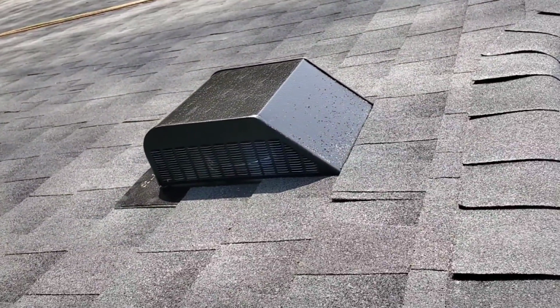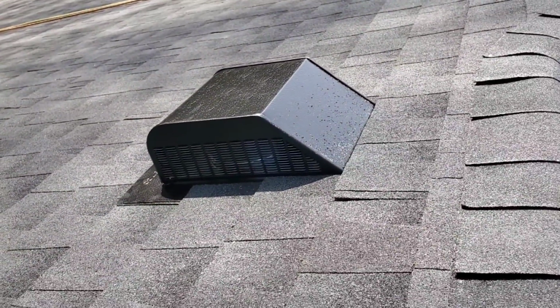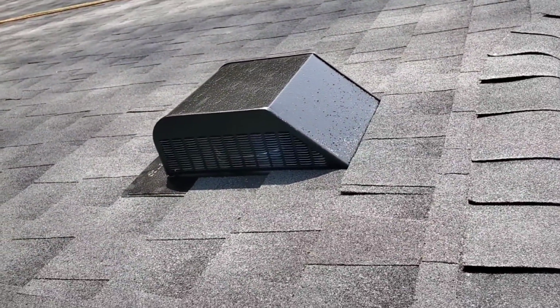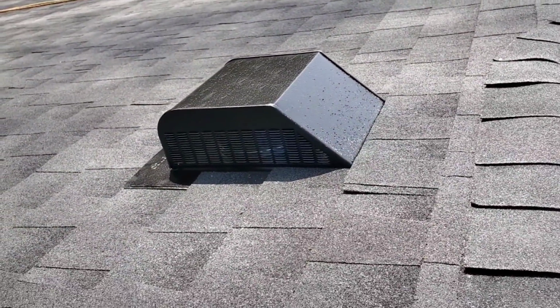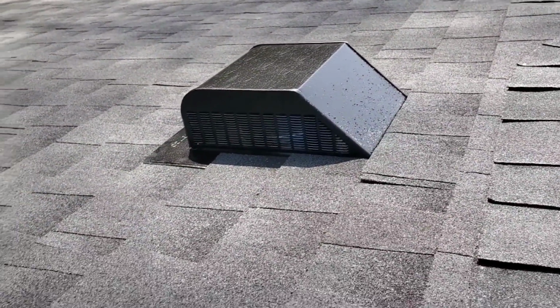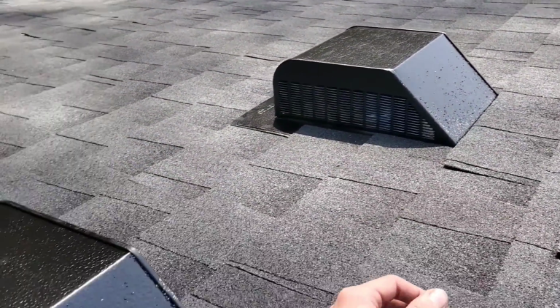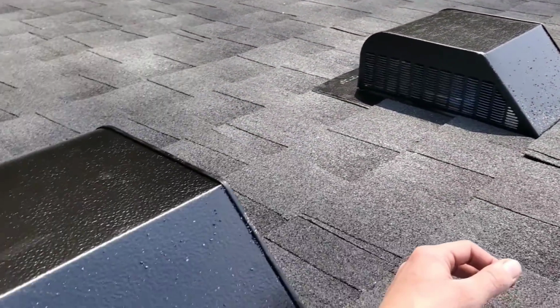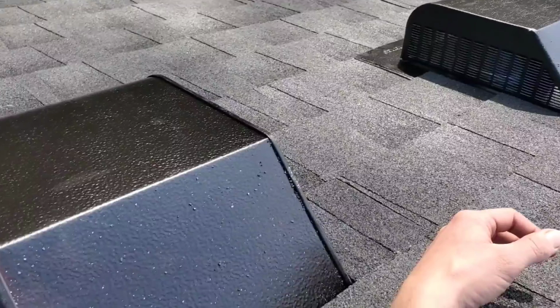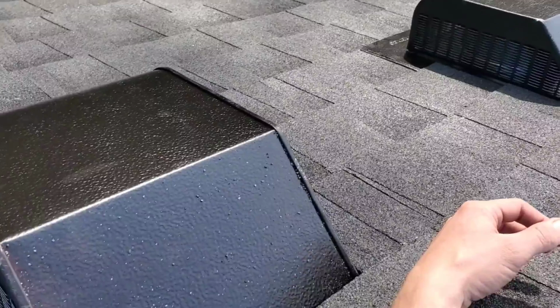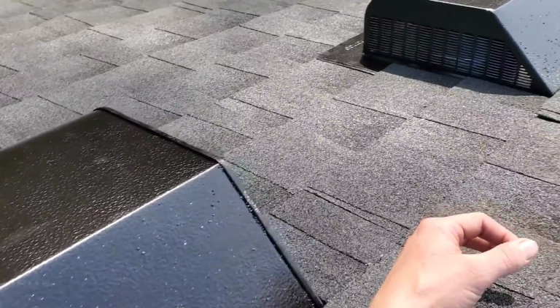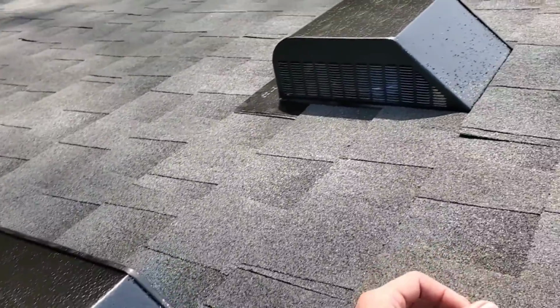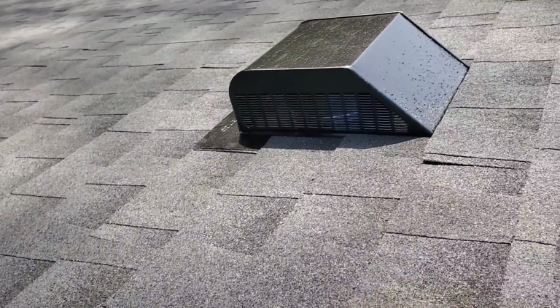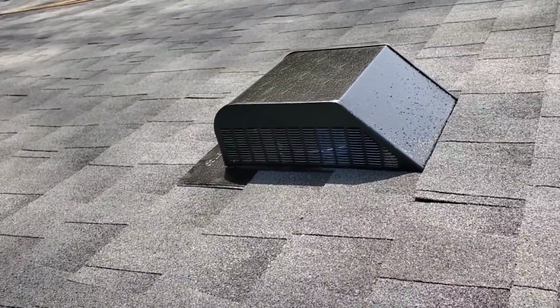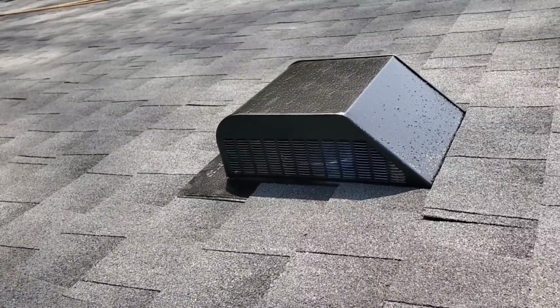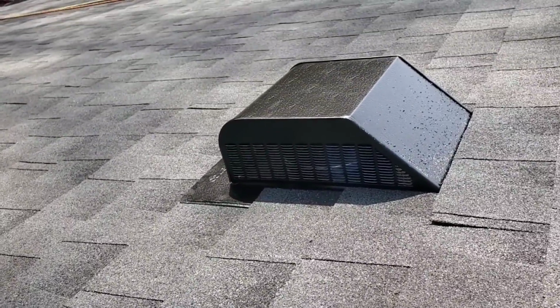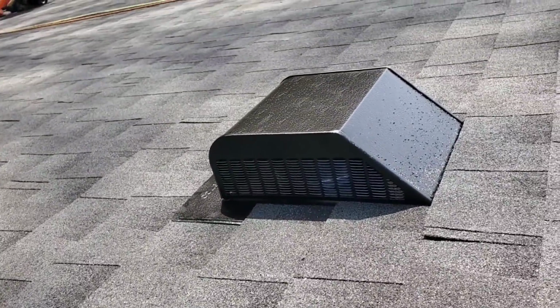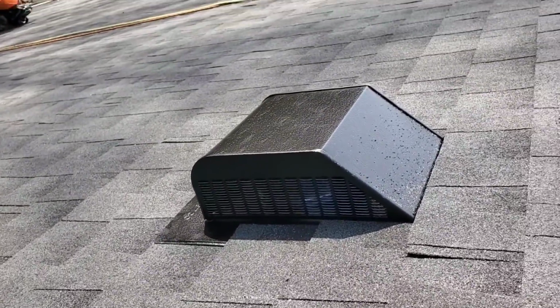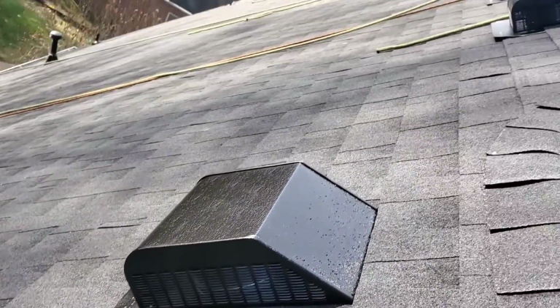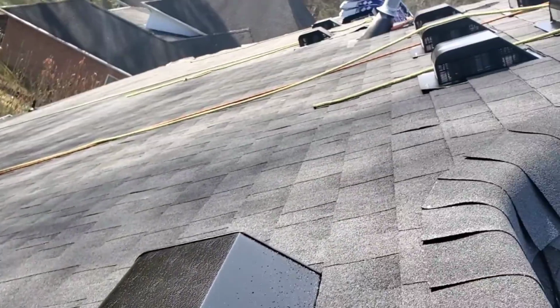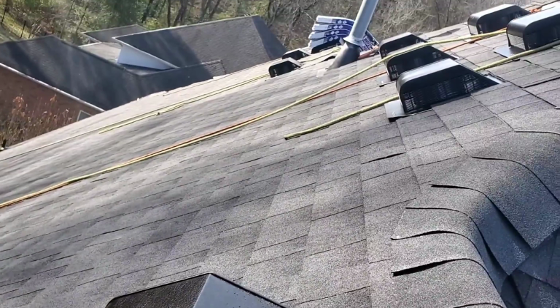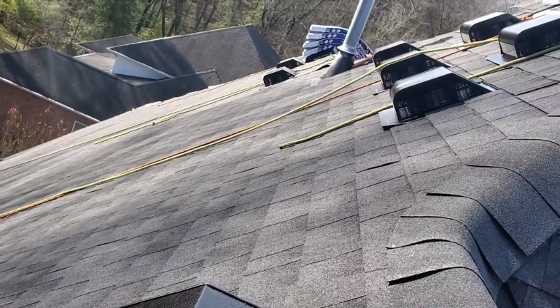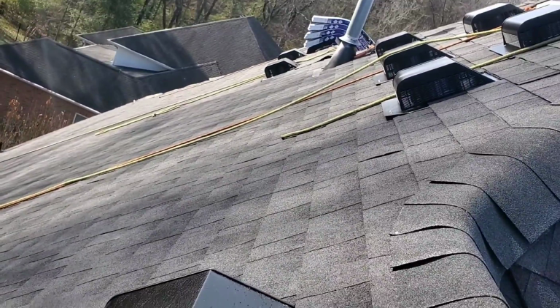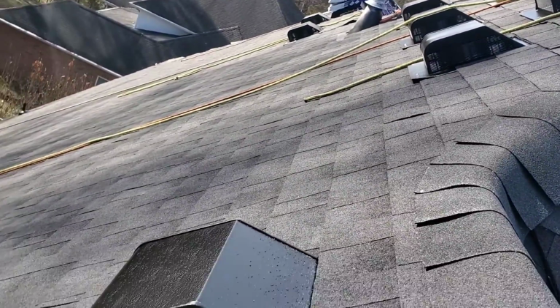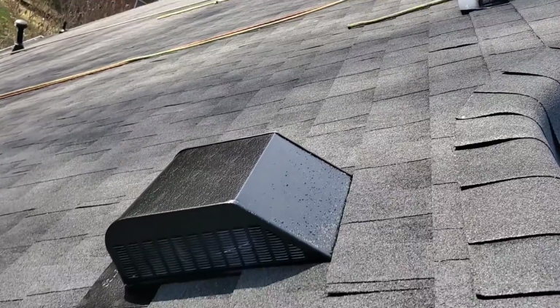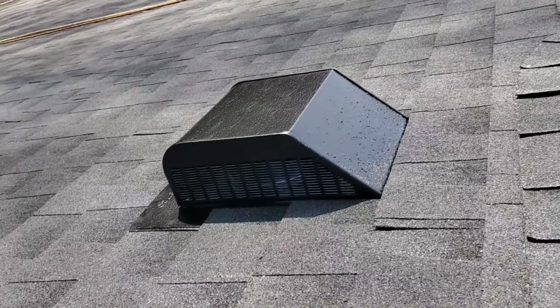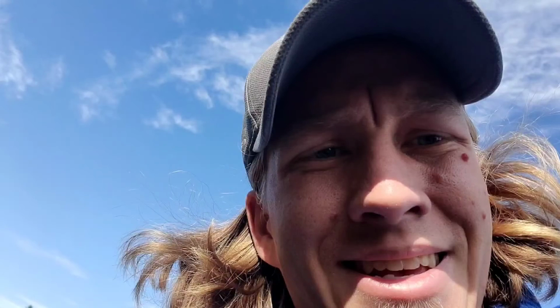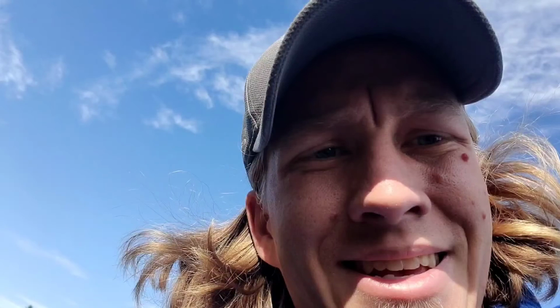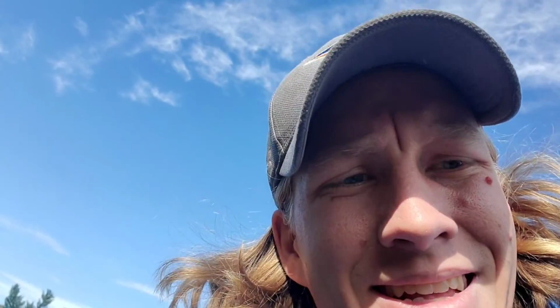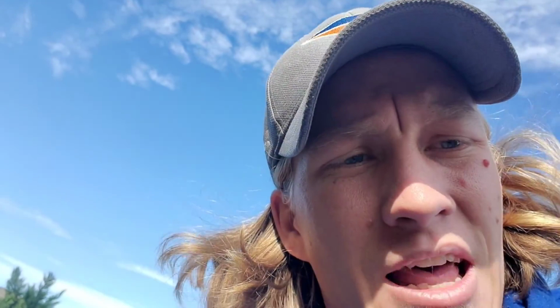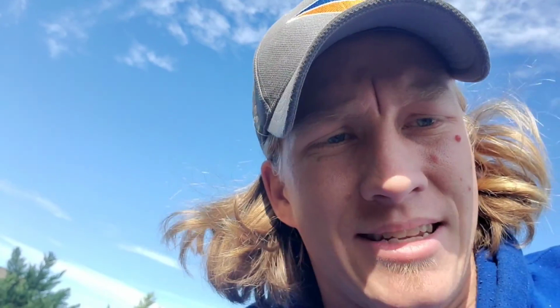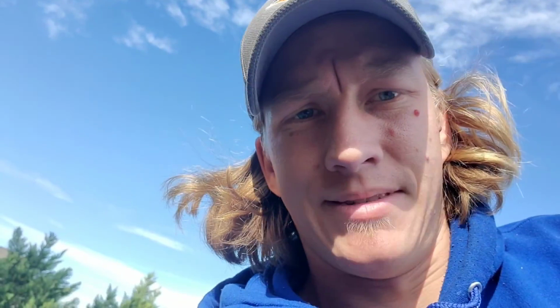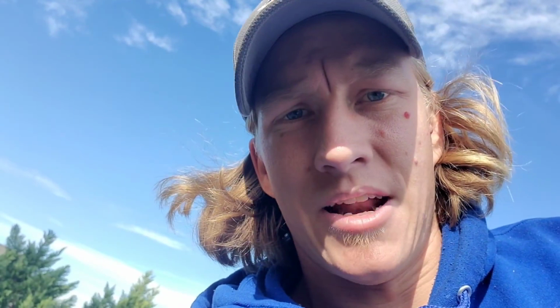Man, fills my heart with joy to see these box vents like this on a roof - absolutely stunning, love it. See you later.